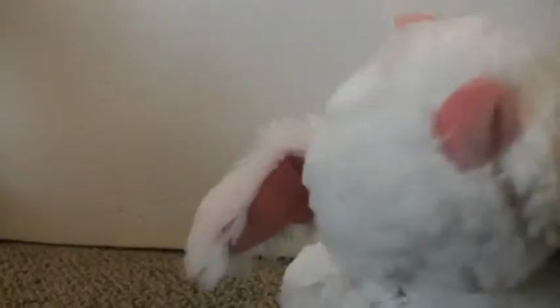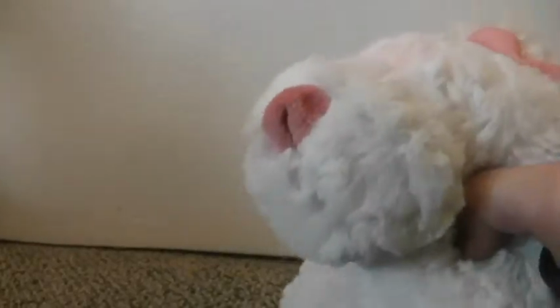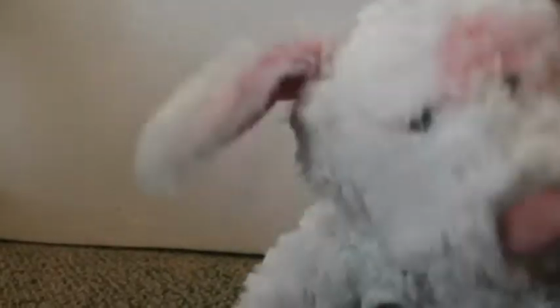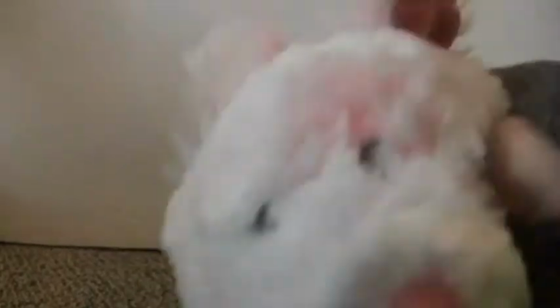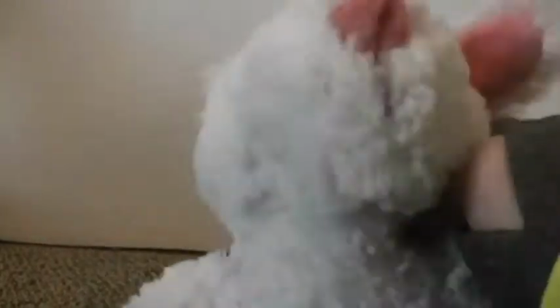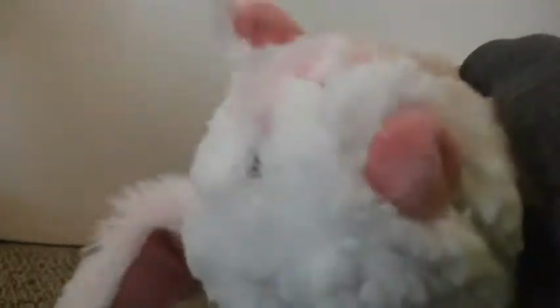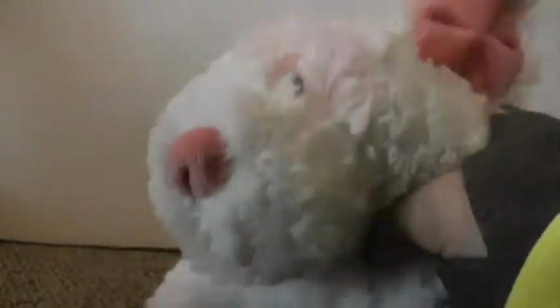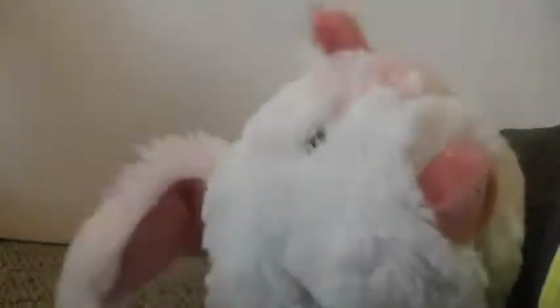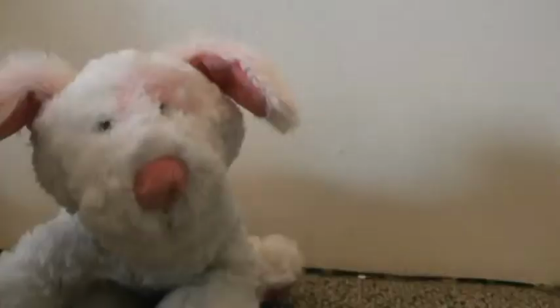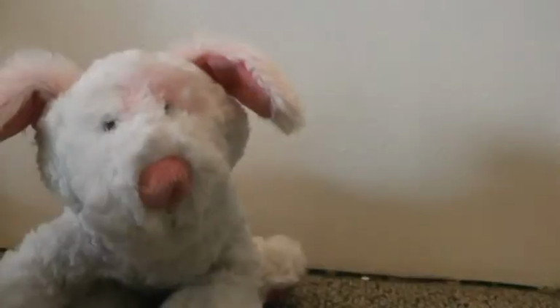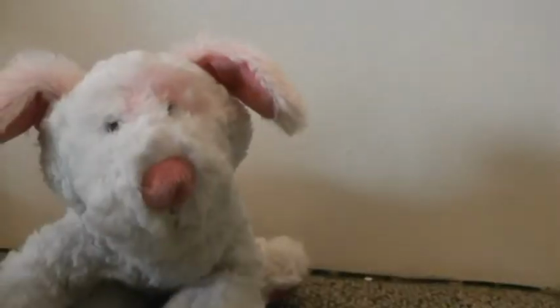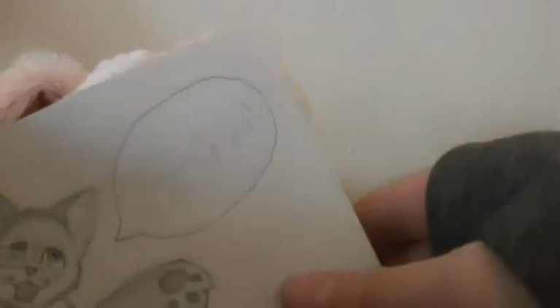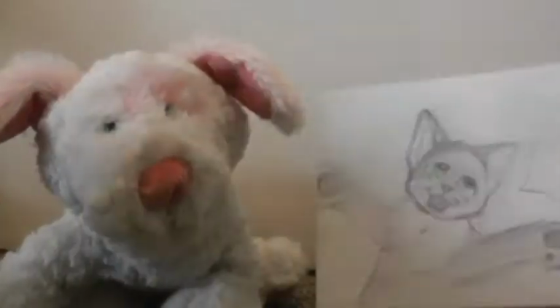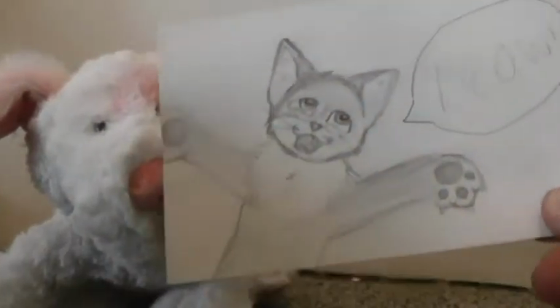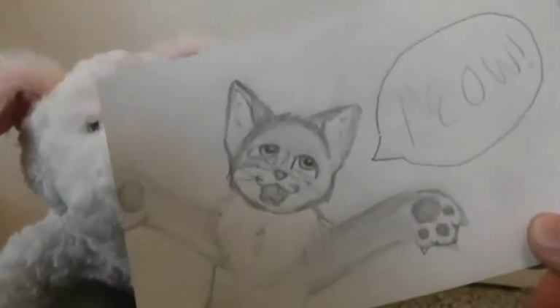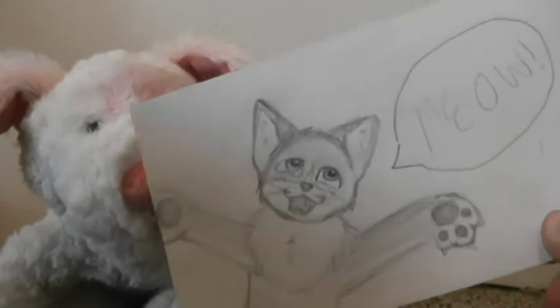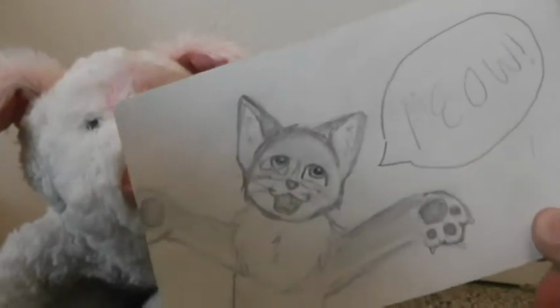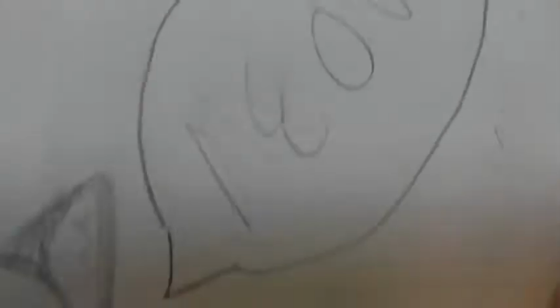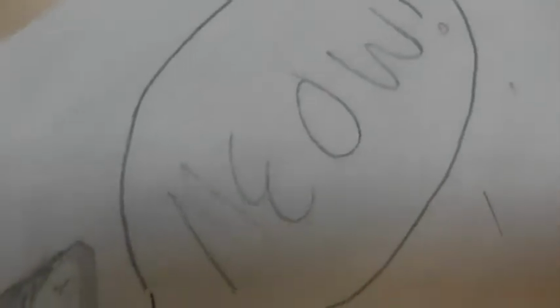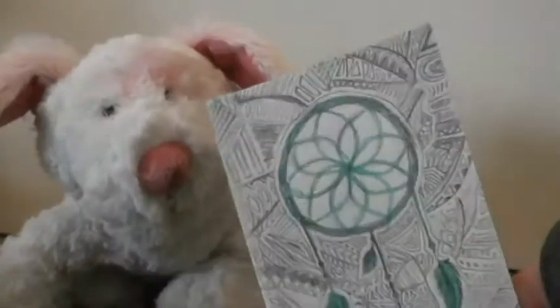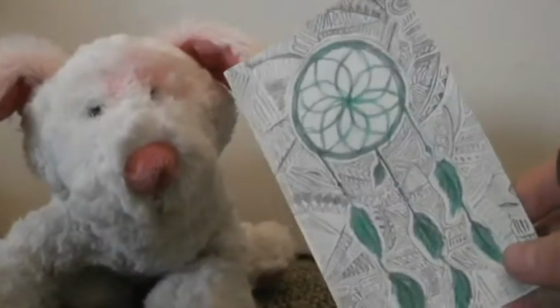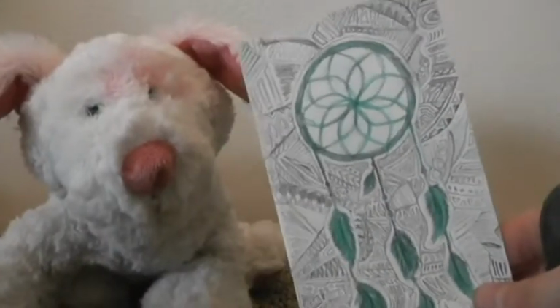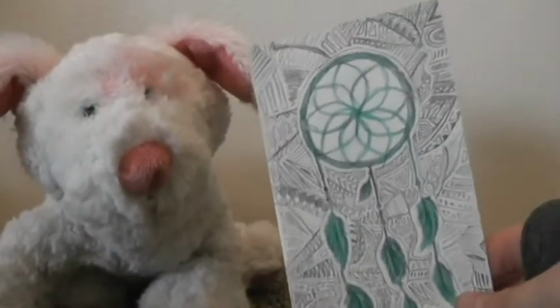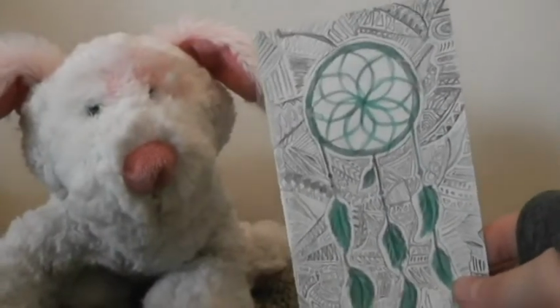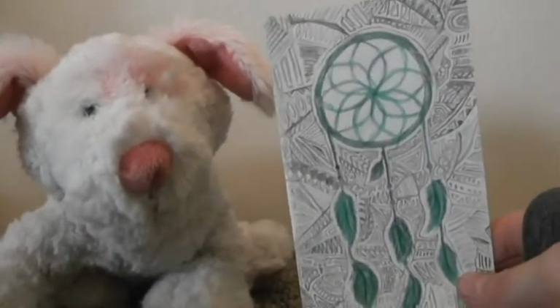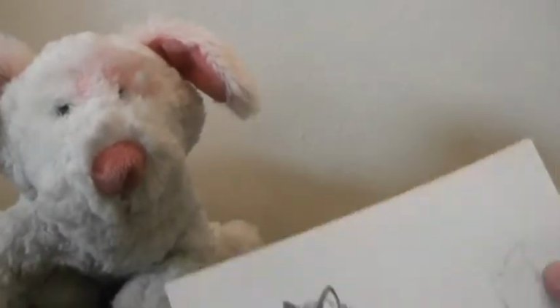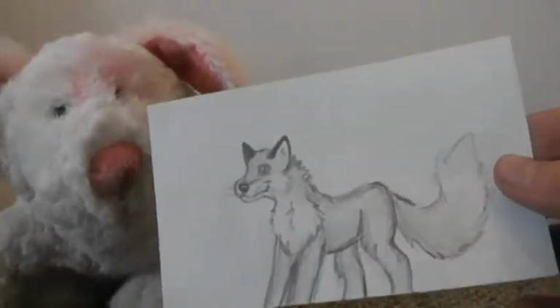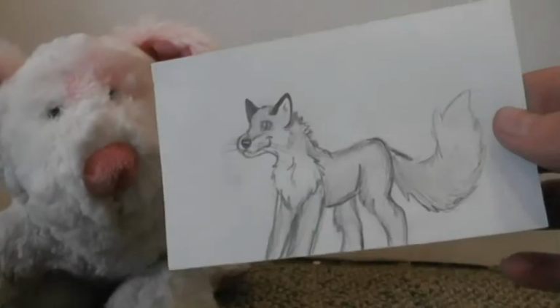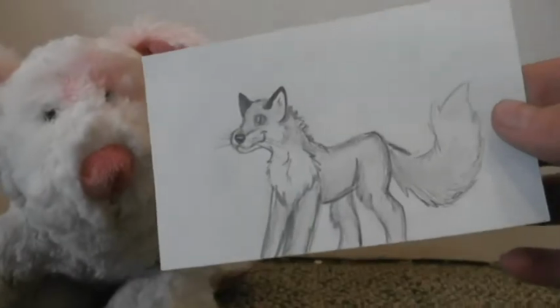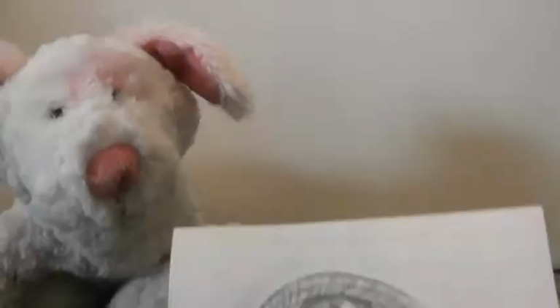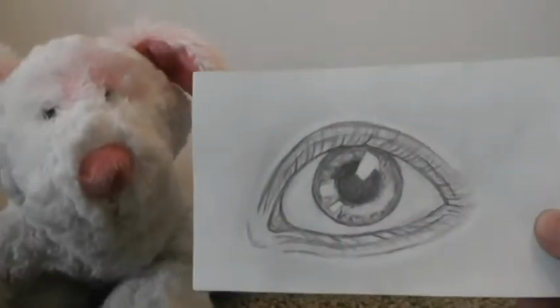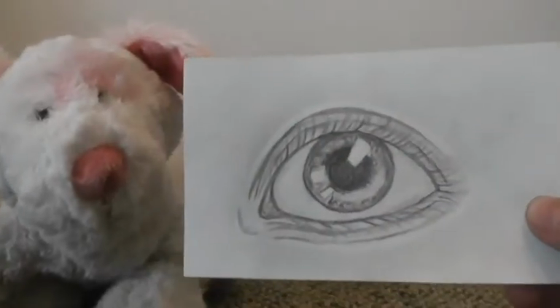Now we have singular paper drawings — just drawings on a piece of paper. We have this kitty, a Zentangle dreamcatcher, a fox, and an eyeball.